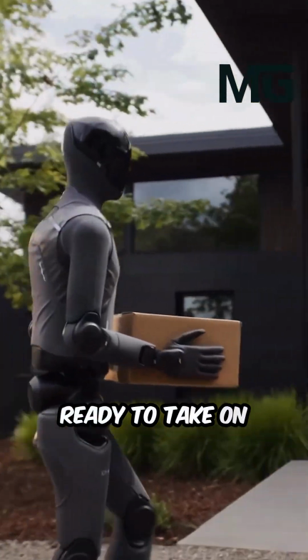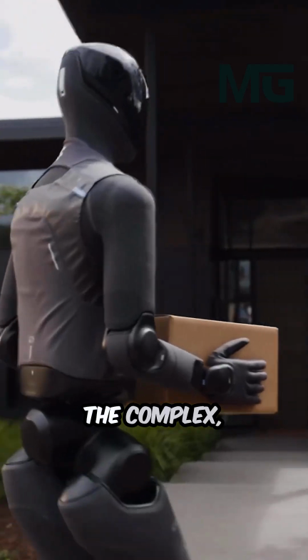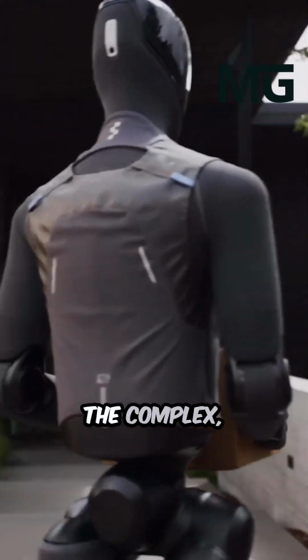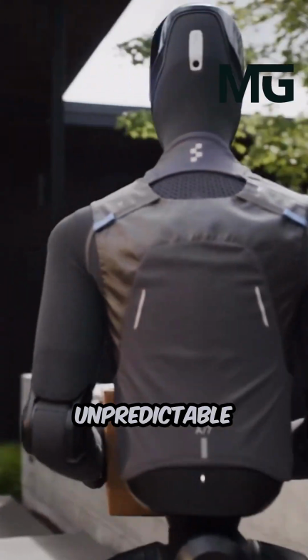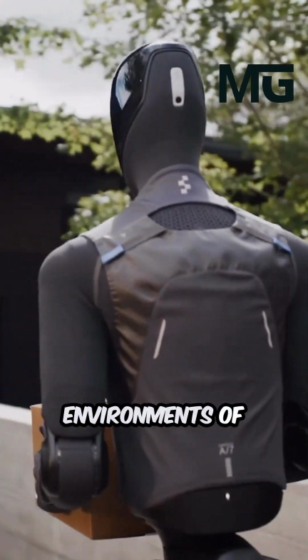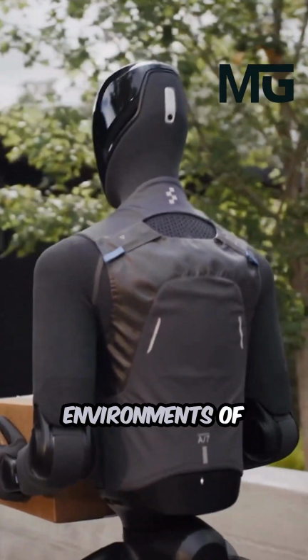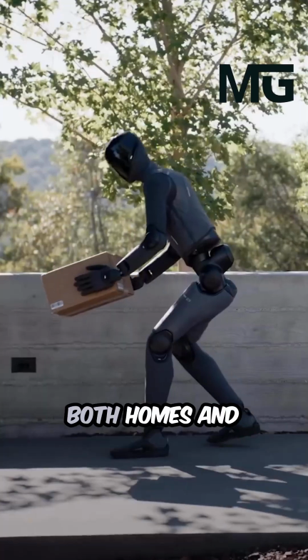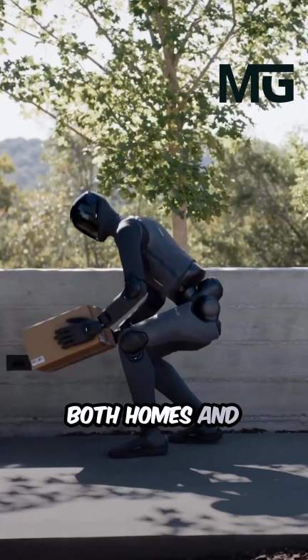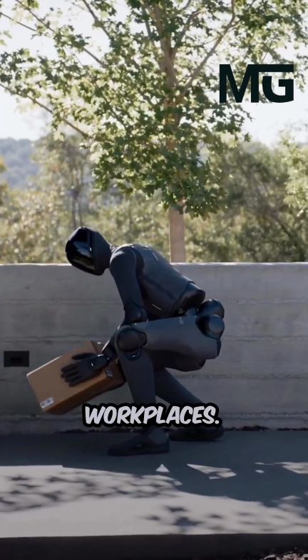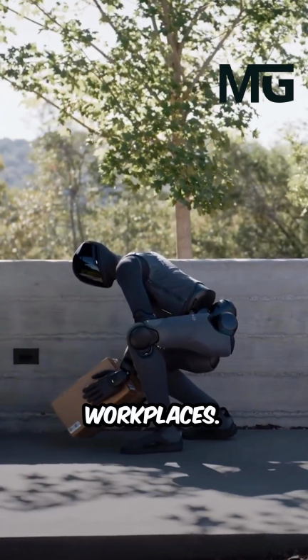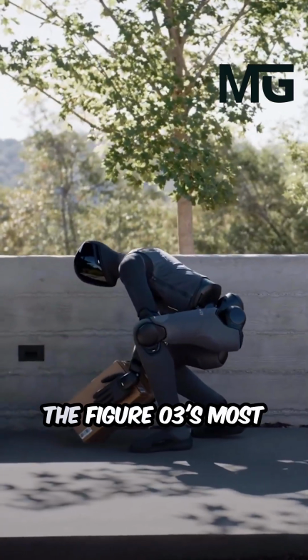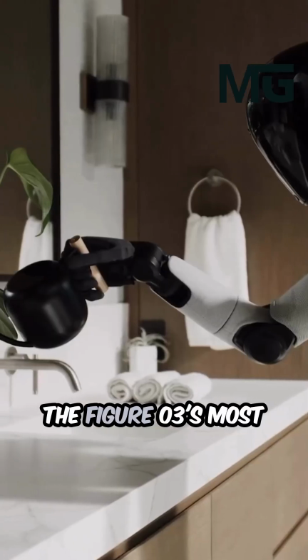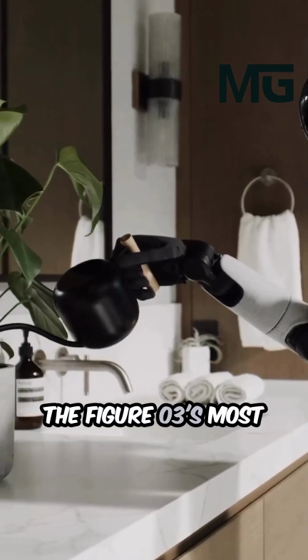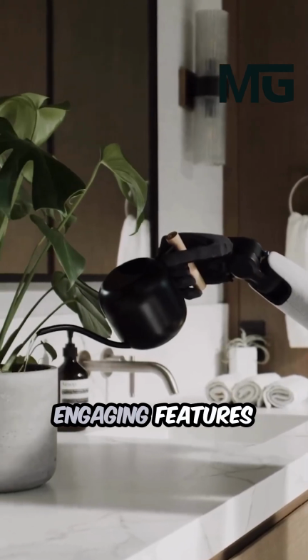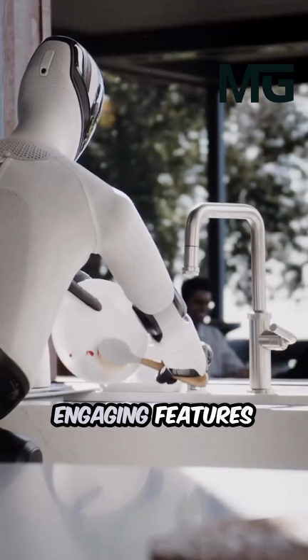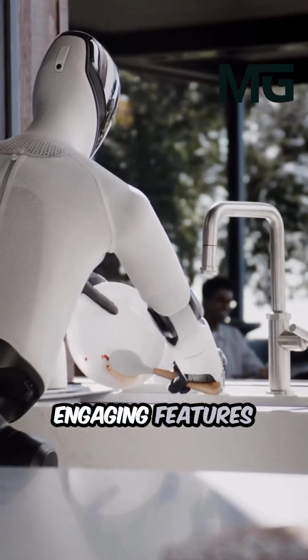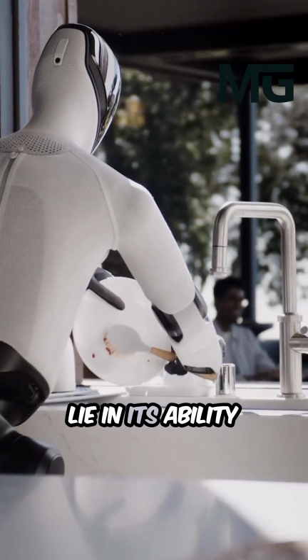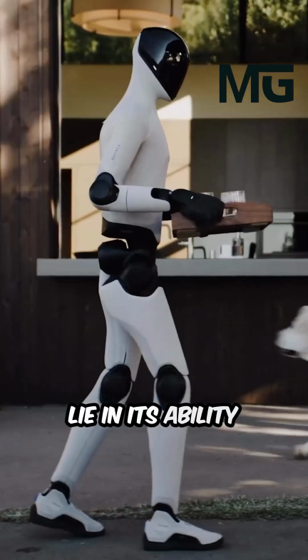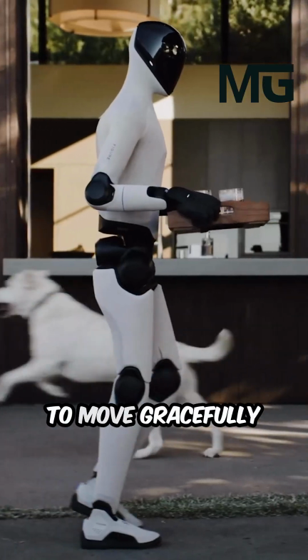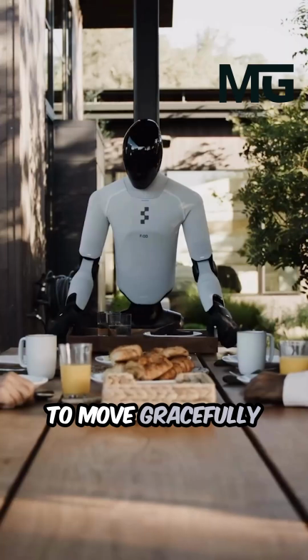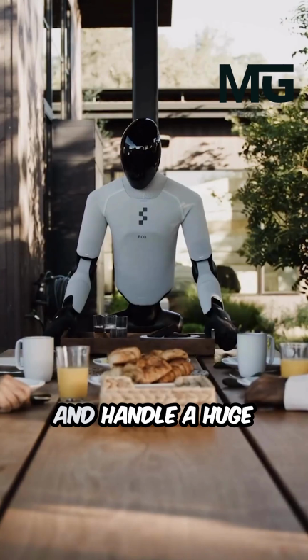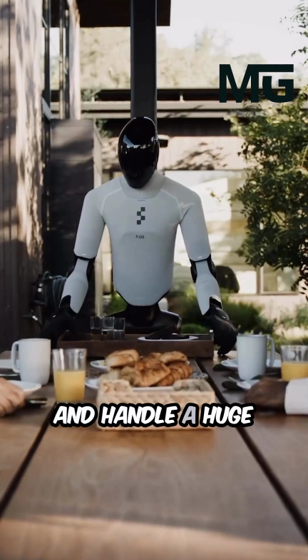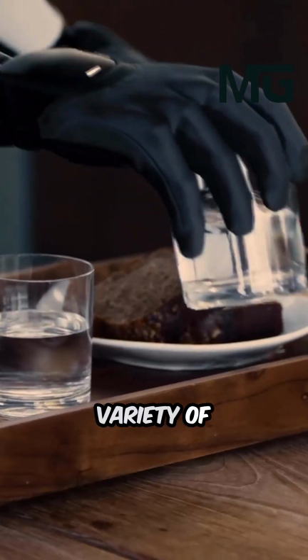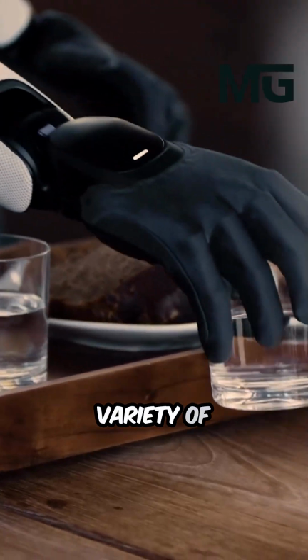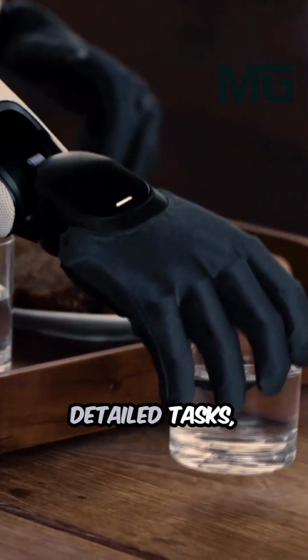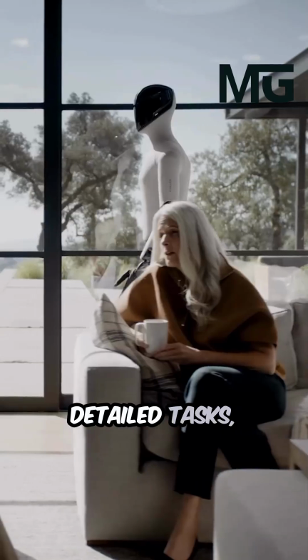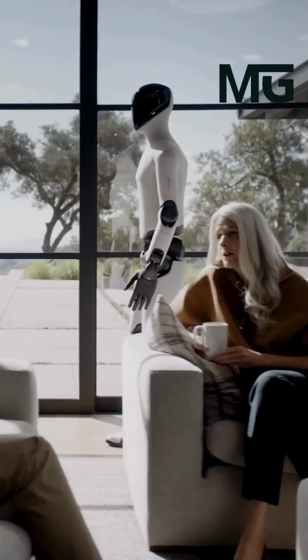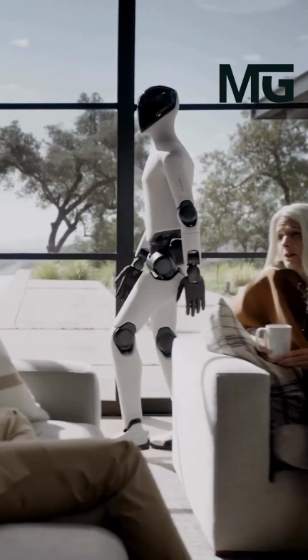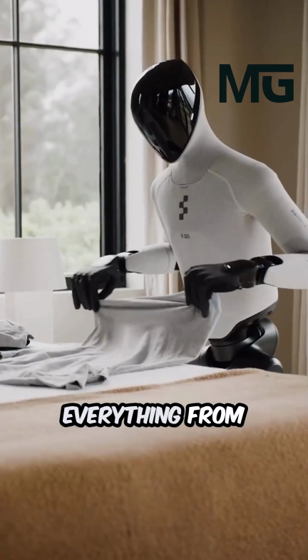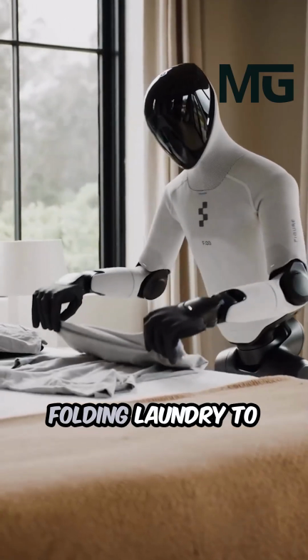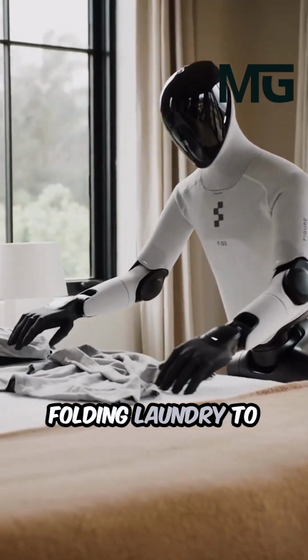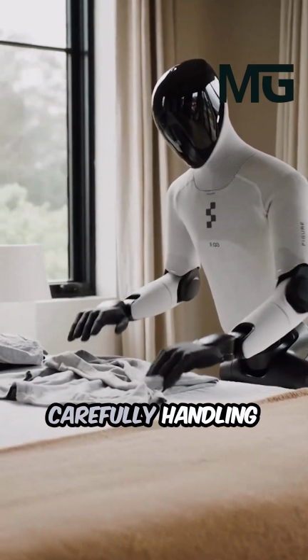Ready to take on the complex, unpredictable environments of both homes and workplaces, the Figure 03's most engaging features lie in its ability to move gracefully and handle a huge variety of detailed tasks — everything from folding laundry to carefully handling fragile items.